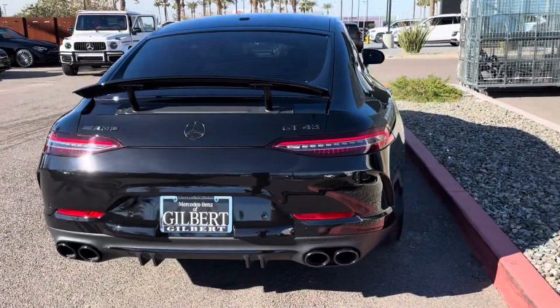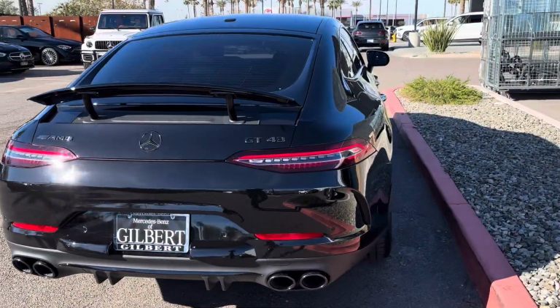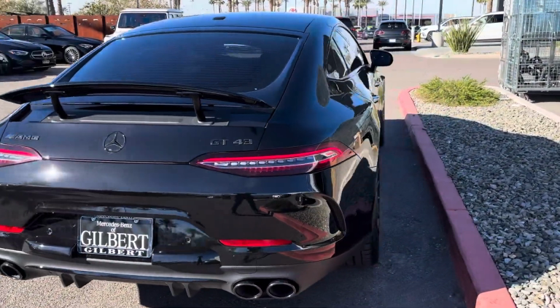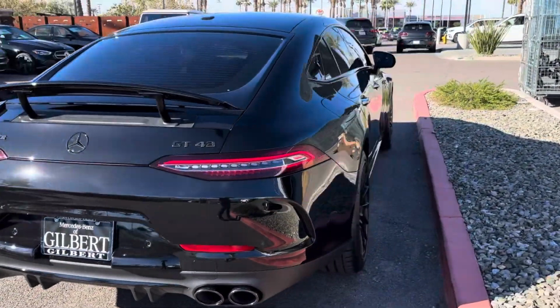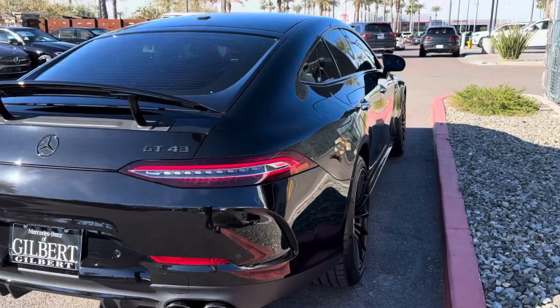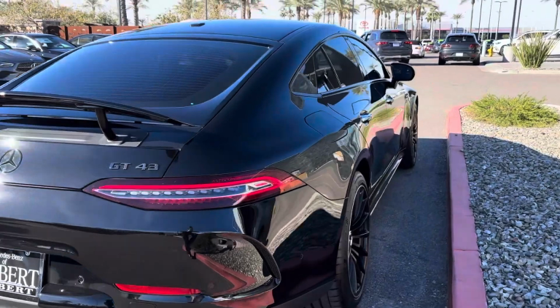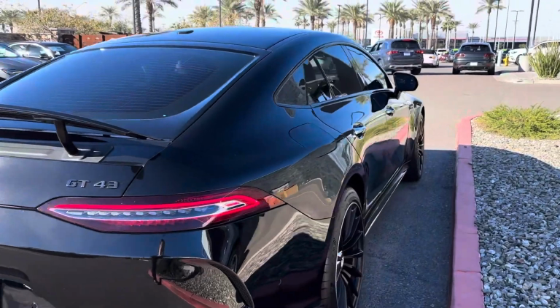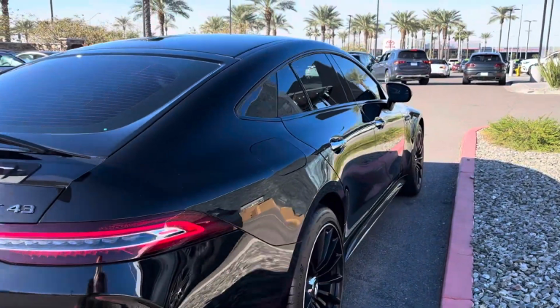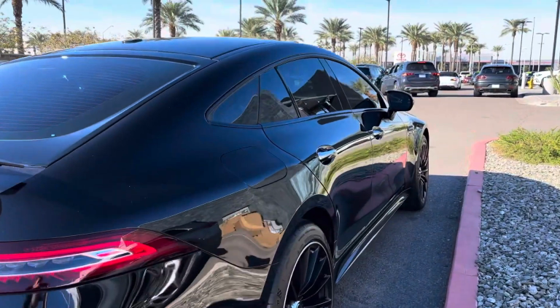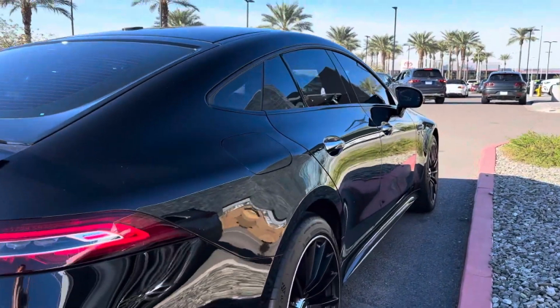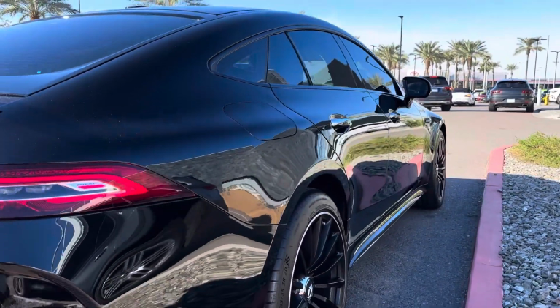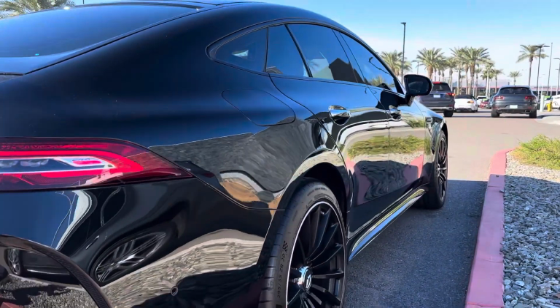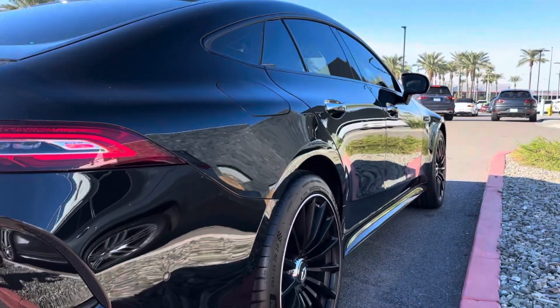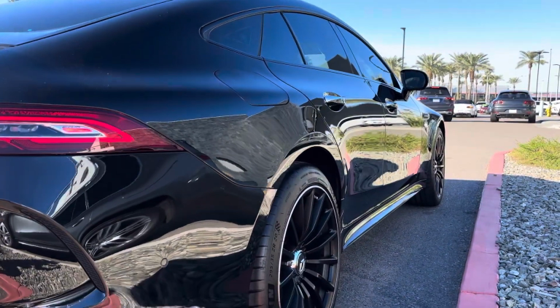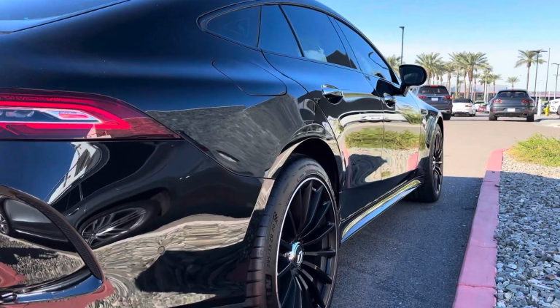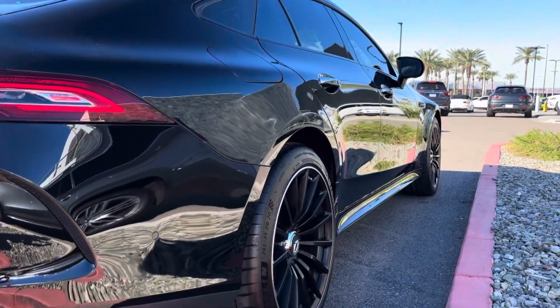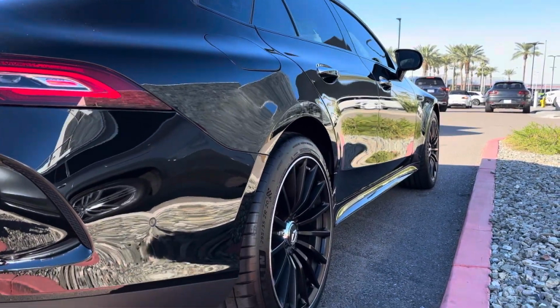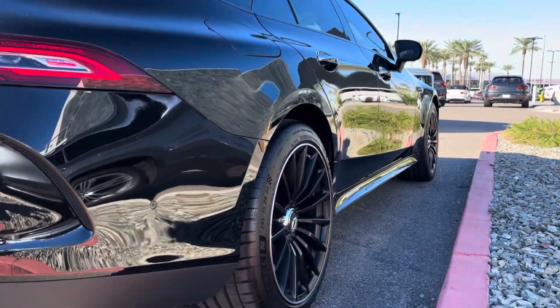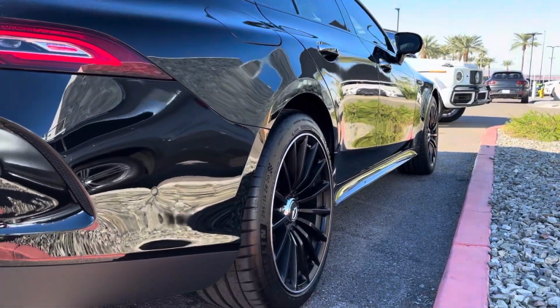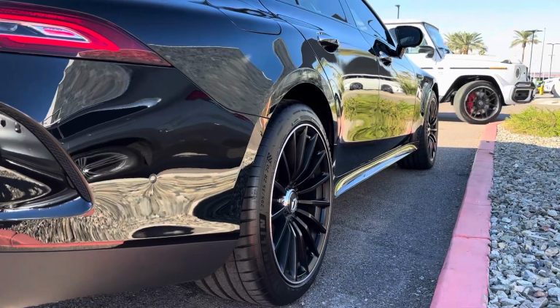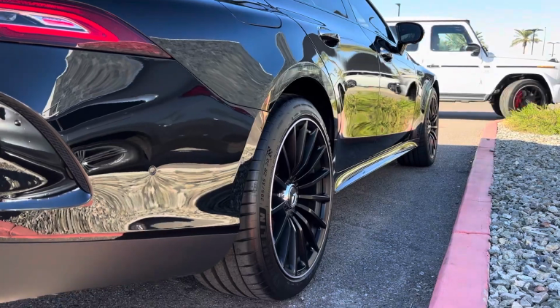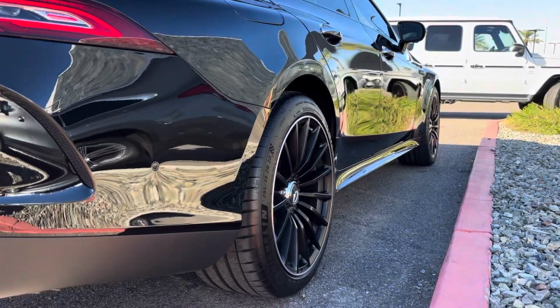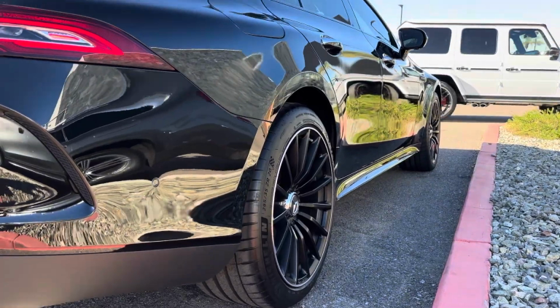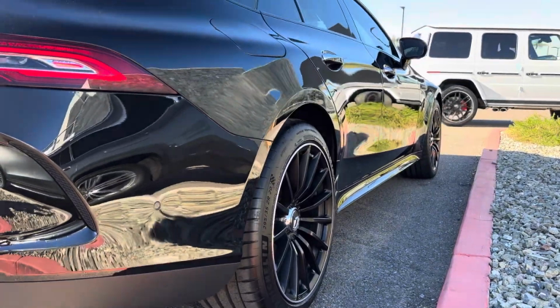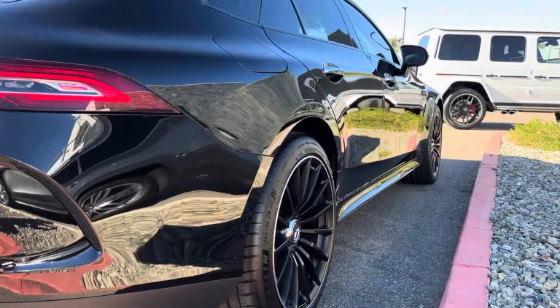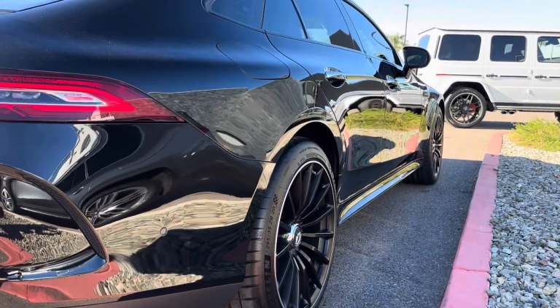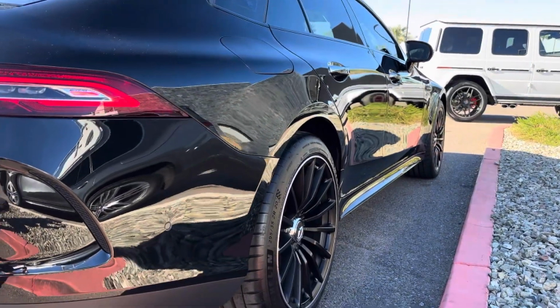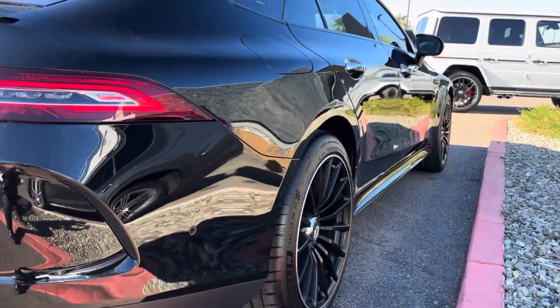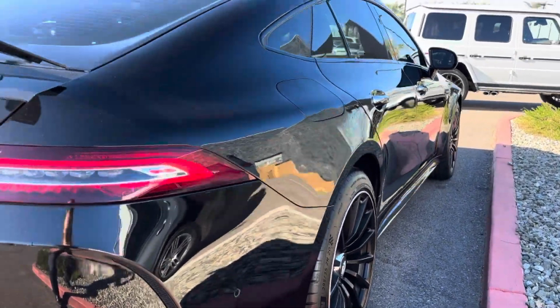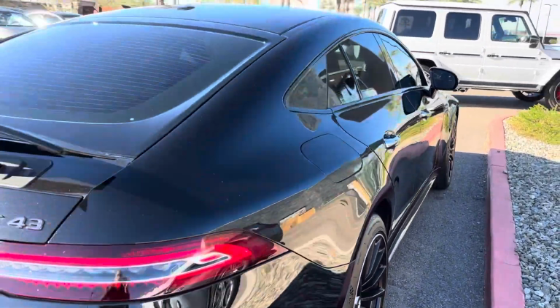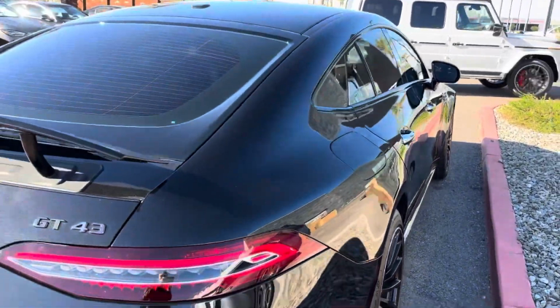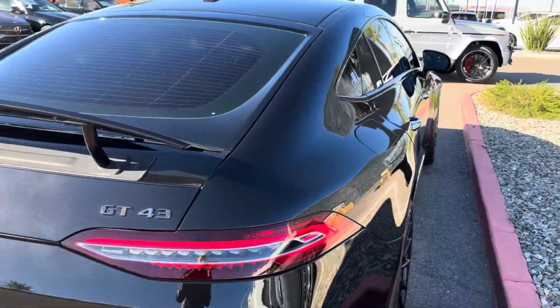Over here on the passenger side, you can really see that just mirror-like finish doing its thing. This paint is awesome — great condition.